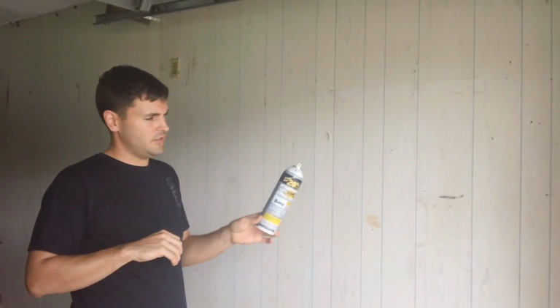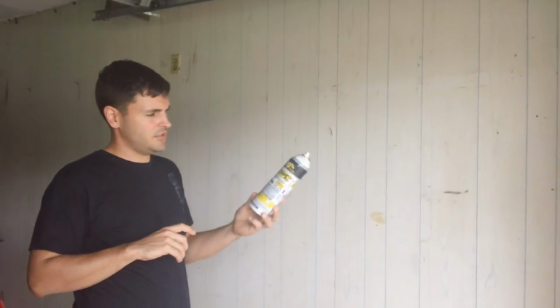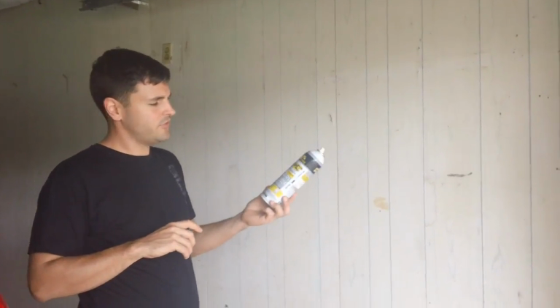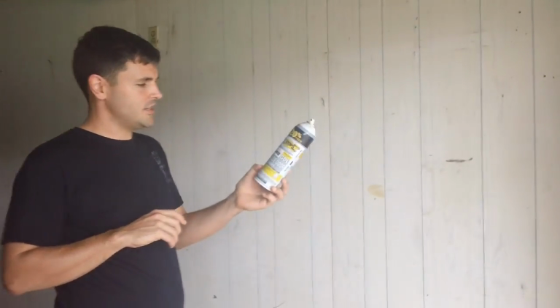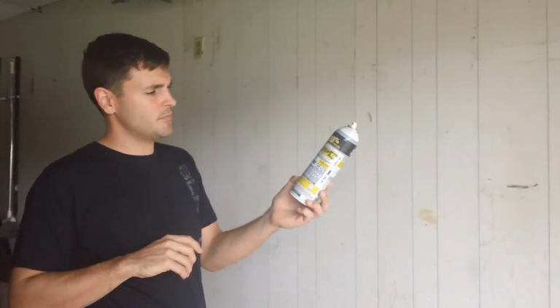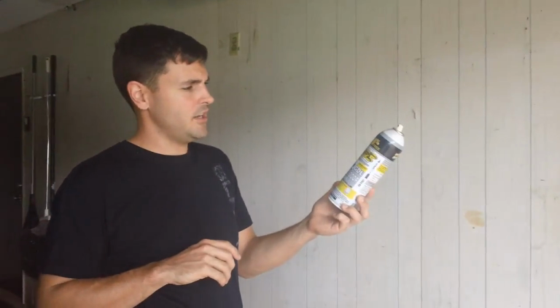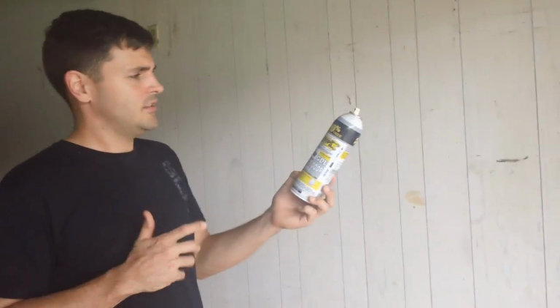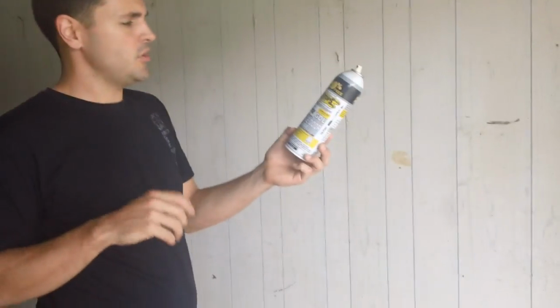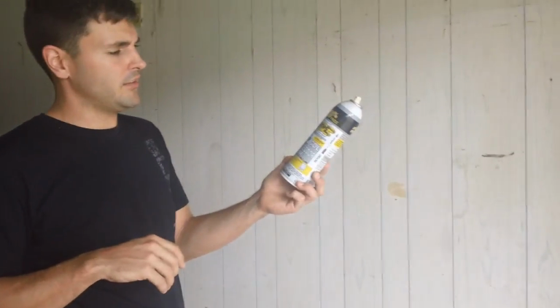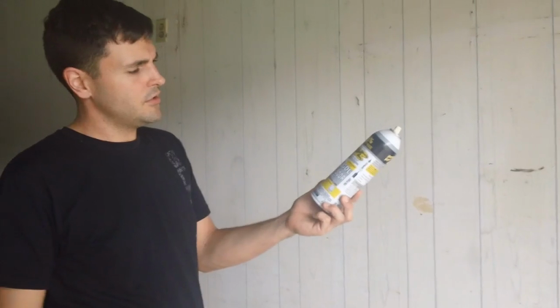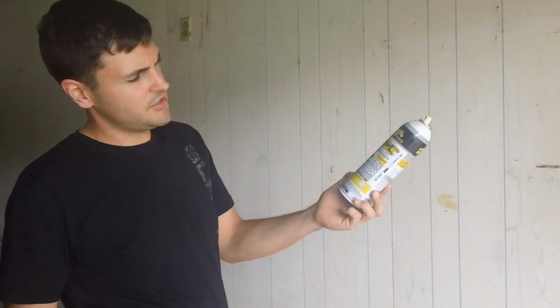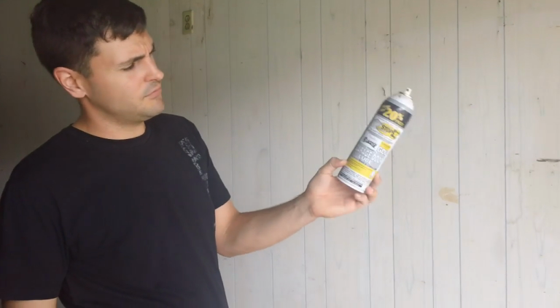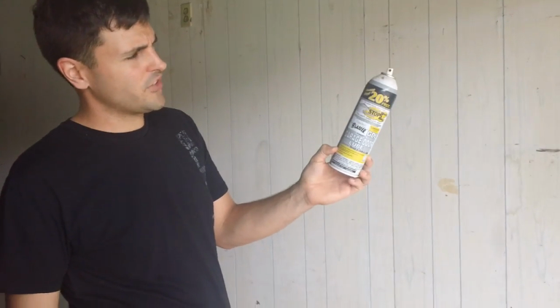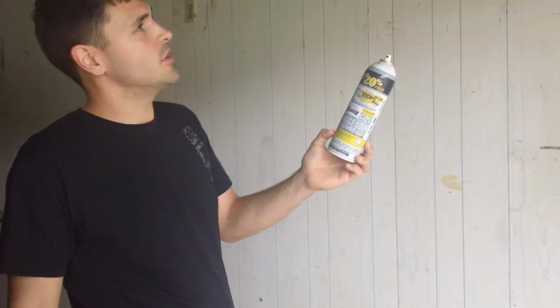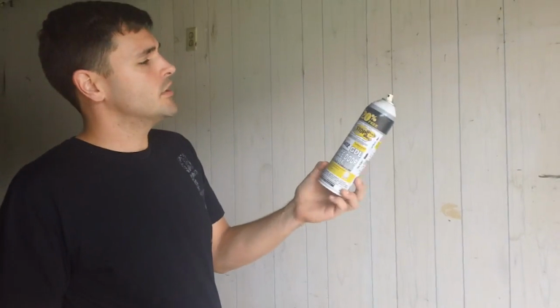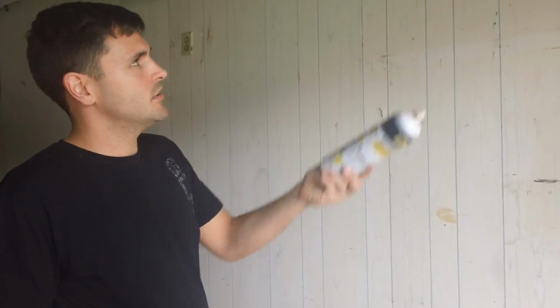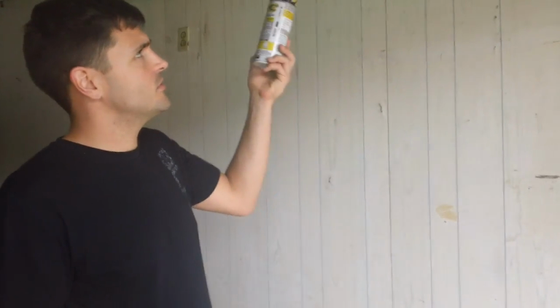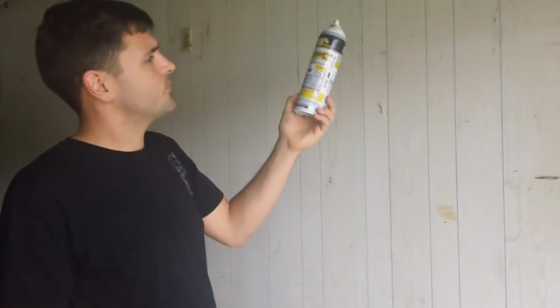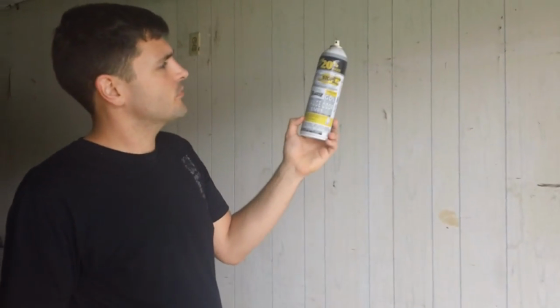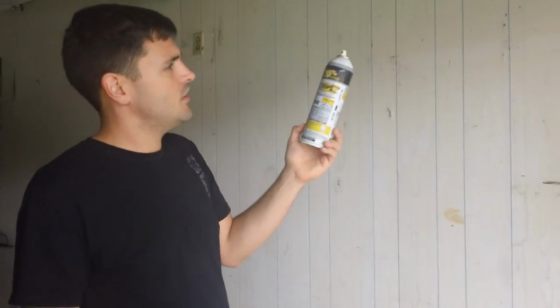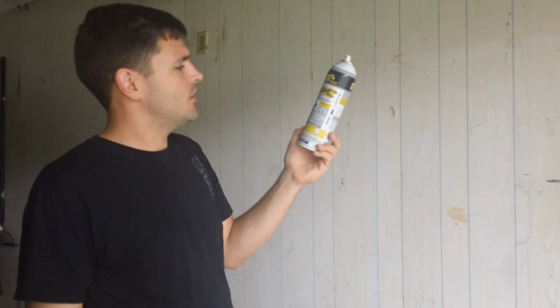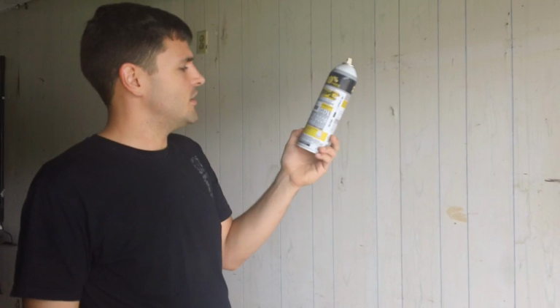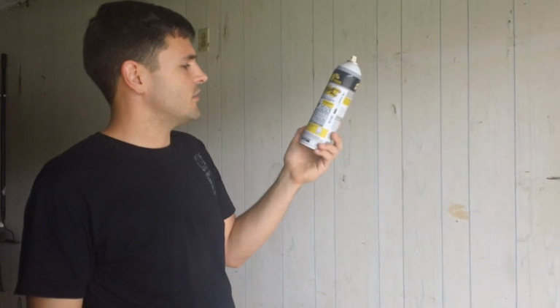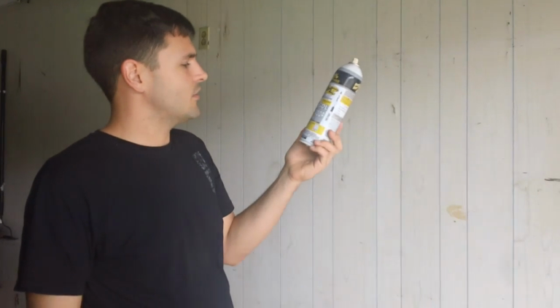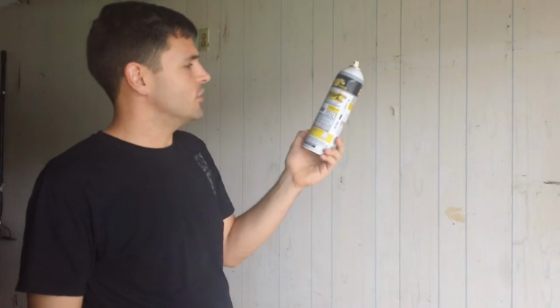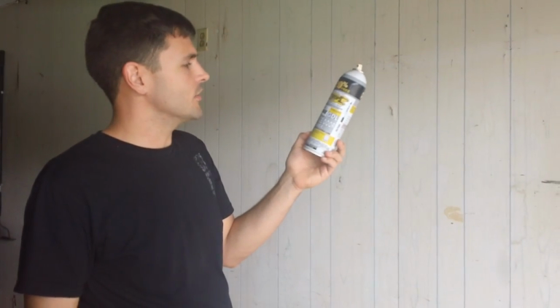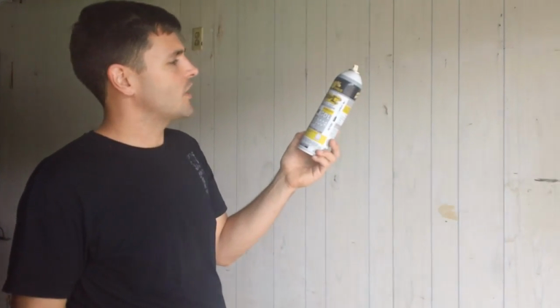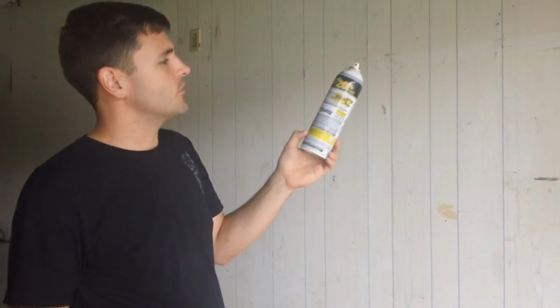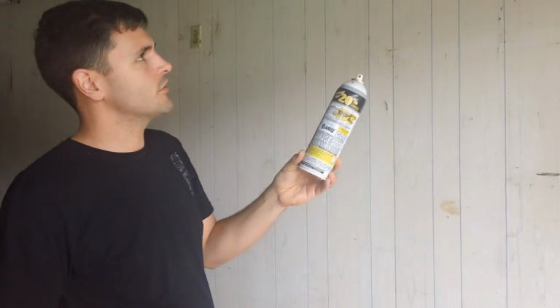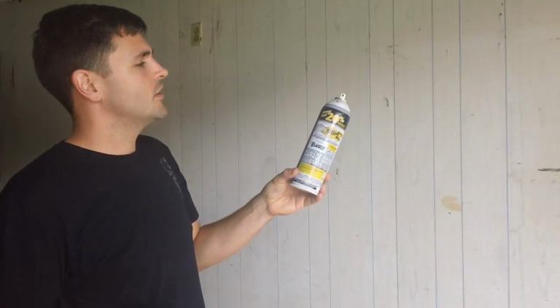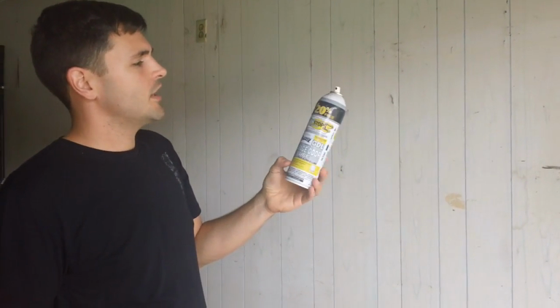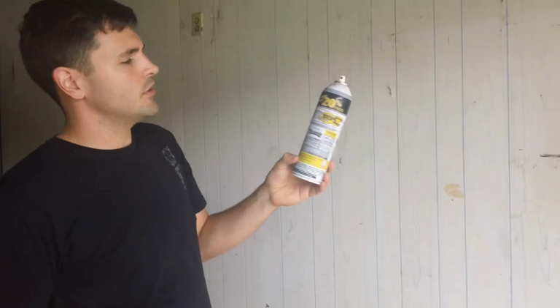So this is a spray for garages. It's made by PB Blaster, but it's basically like WD-40. Can you use WD-40? You can. This says it lasts longer and stops rust and all that good stuff. I got this at Lowe's.